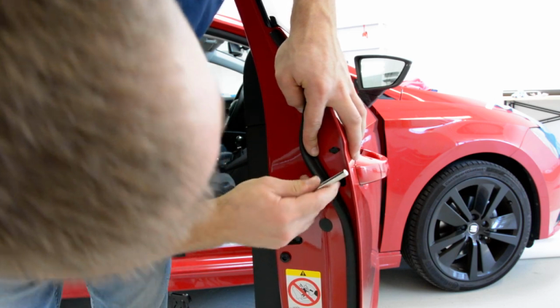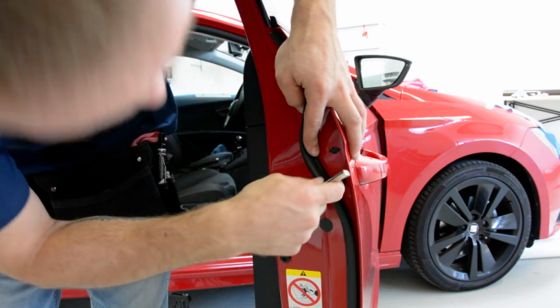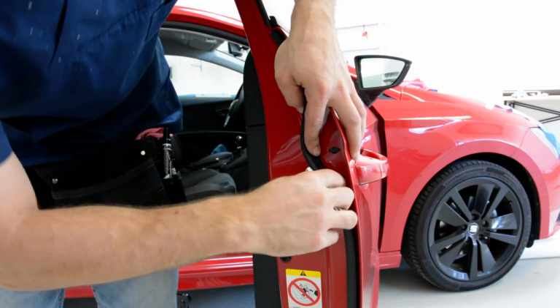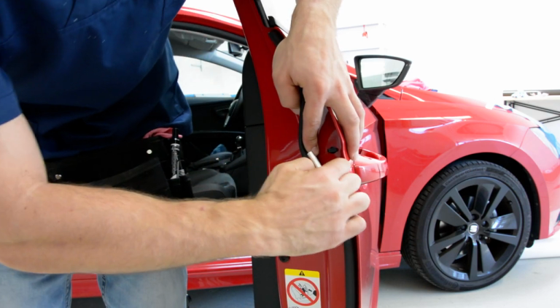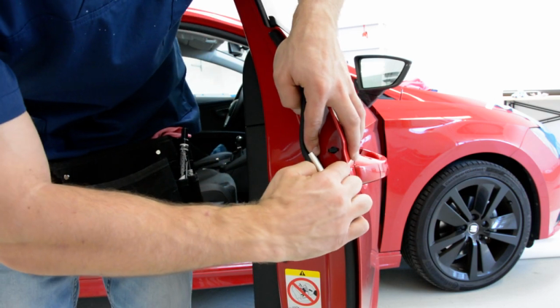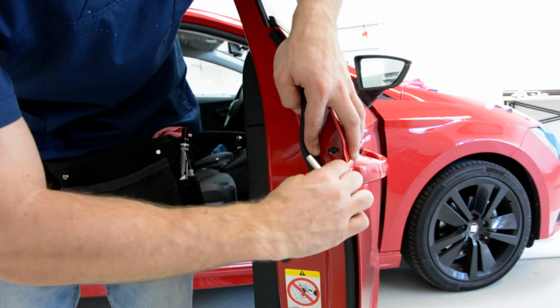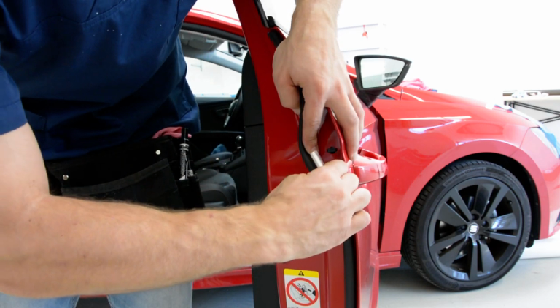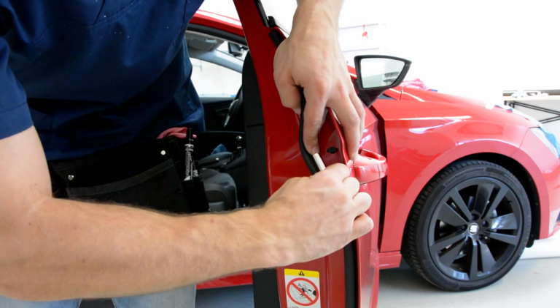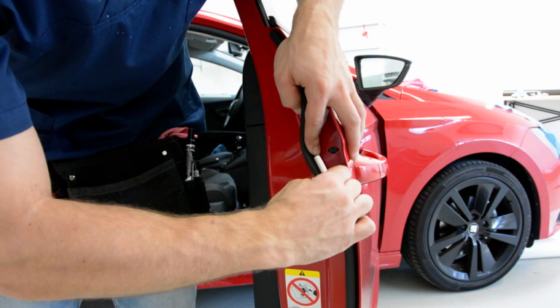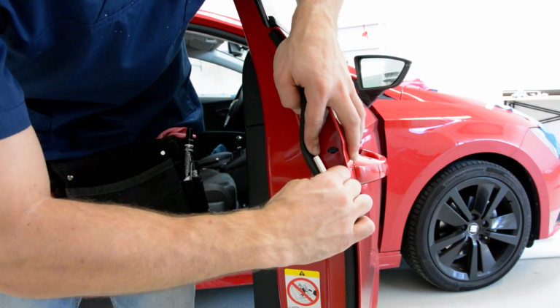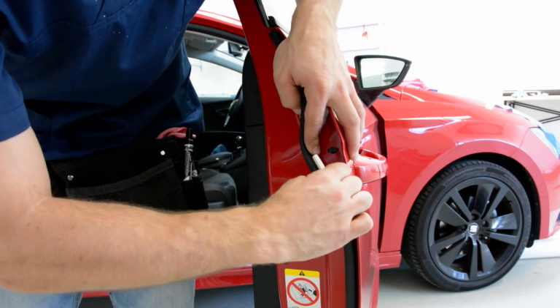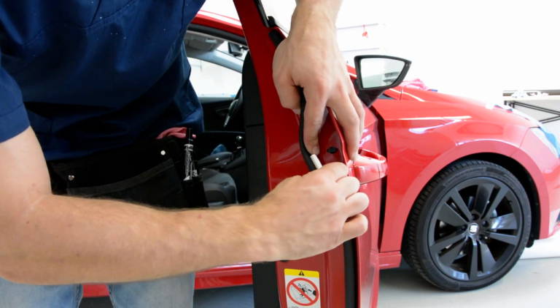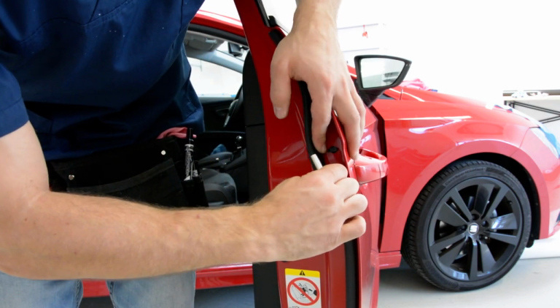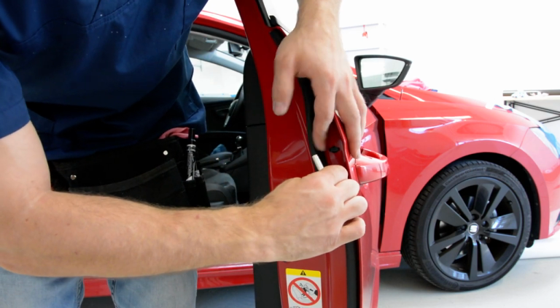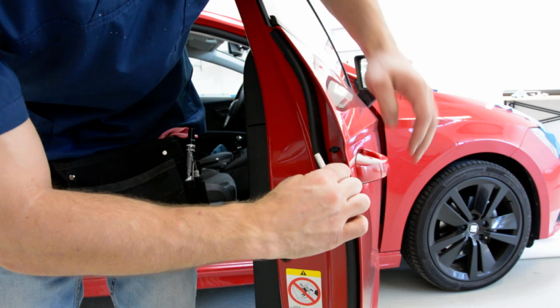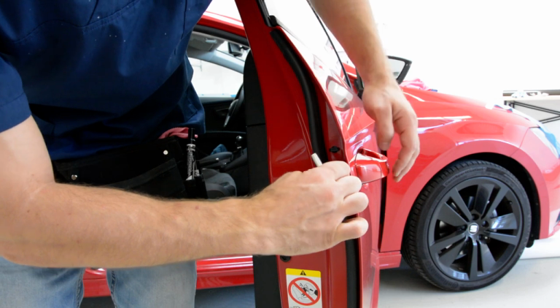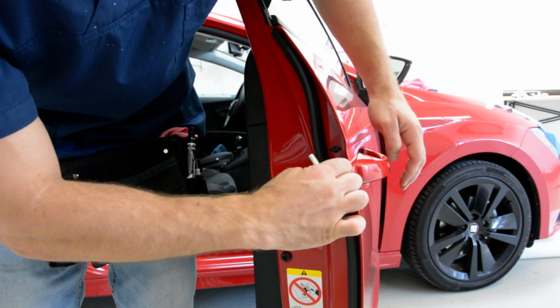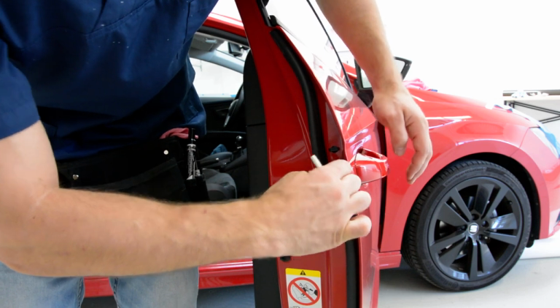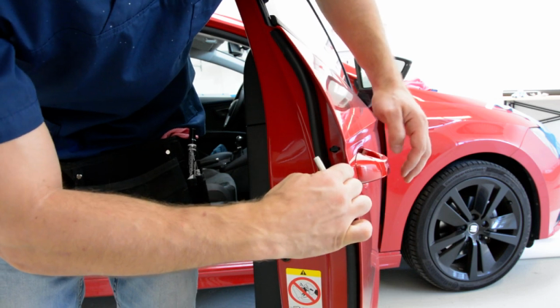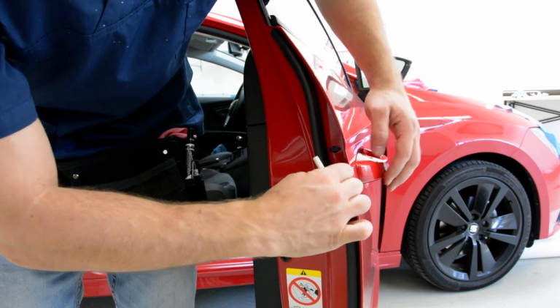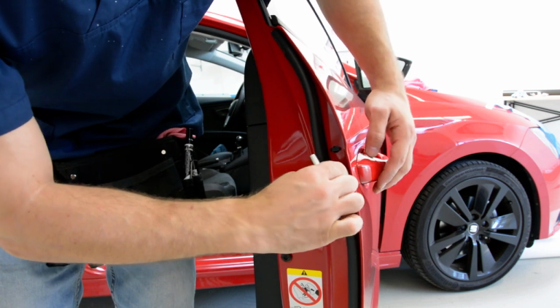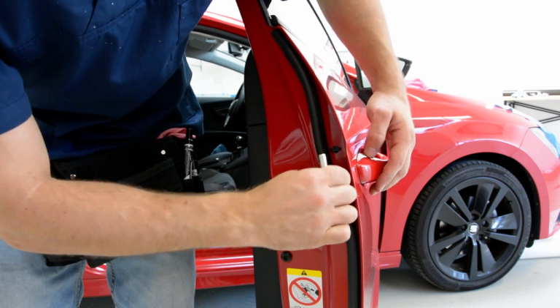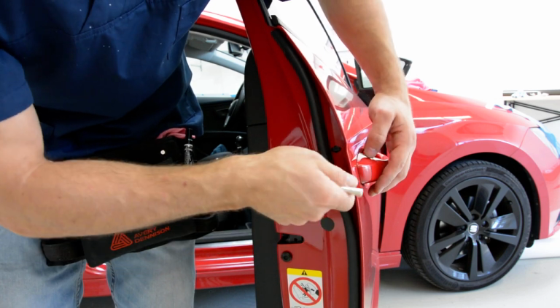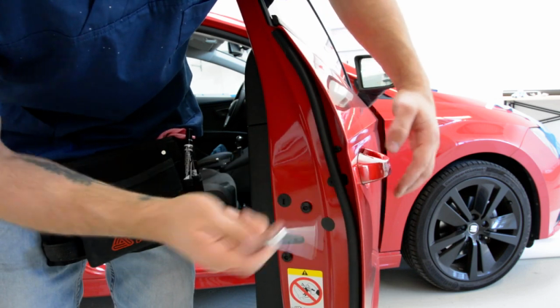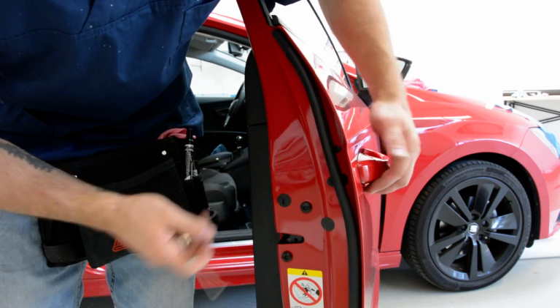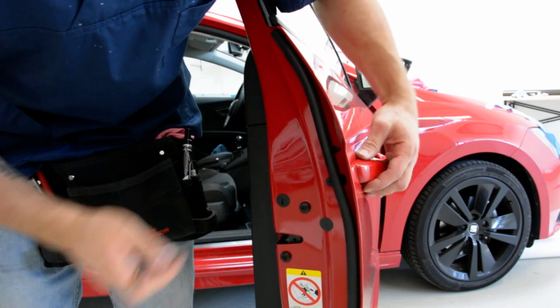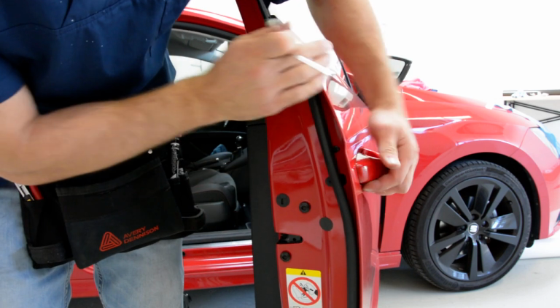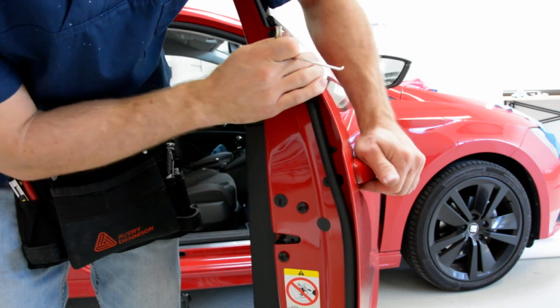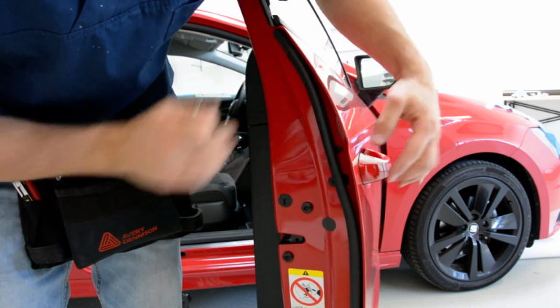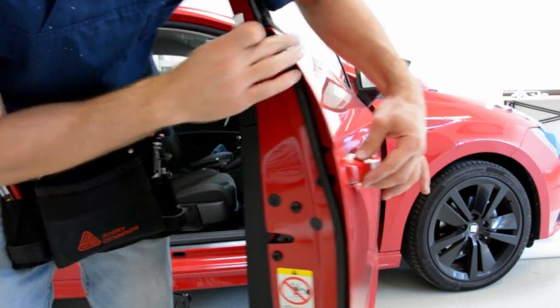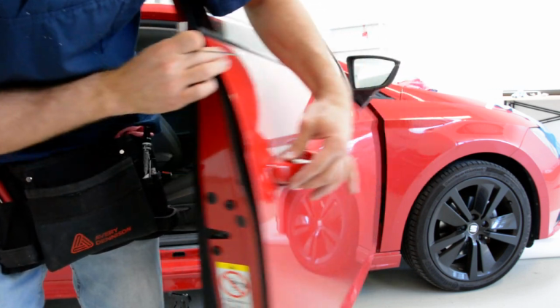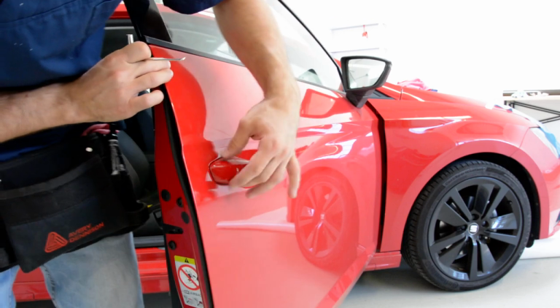Let's do it. Turn it and pull. It makes a noise — pull. After that, you must remove this cap.